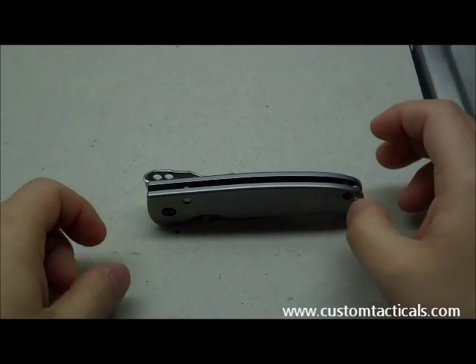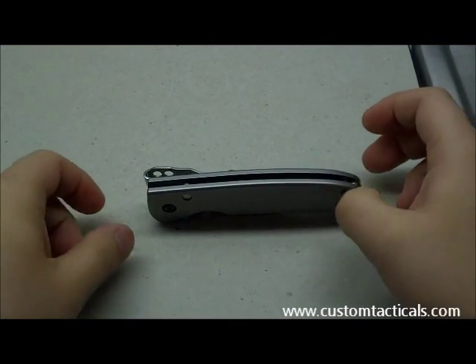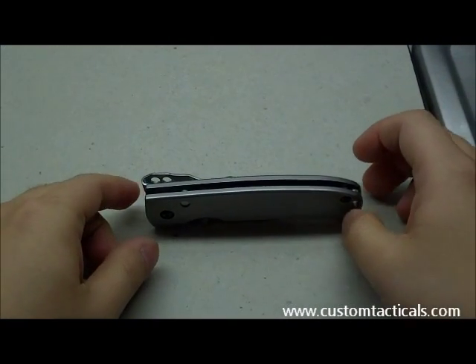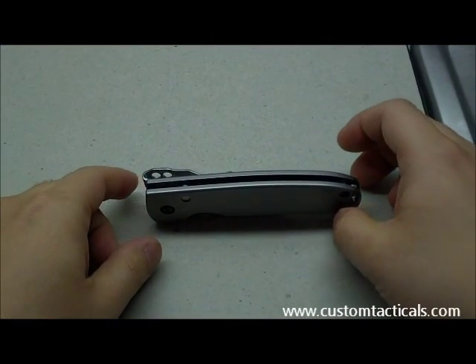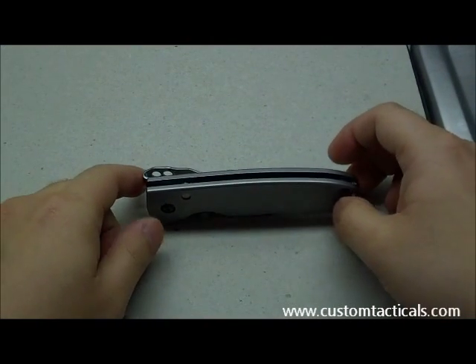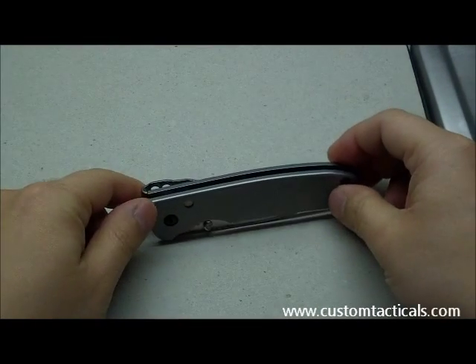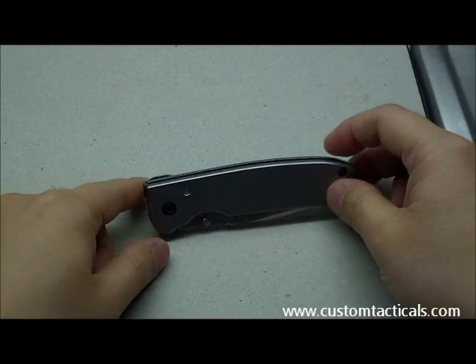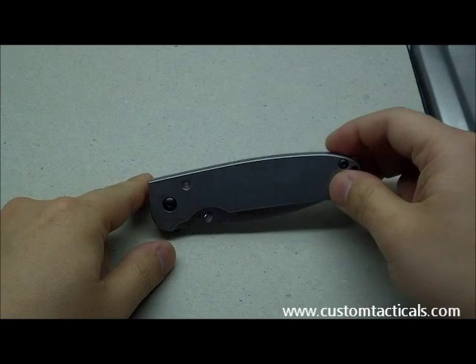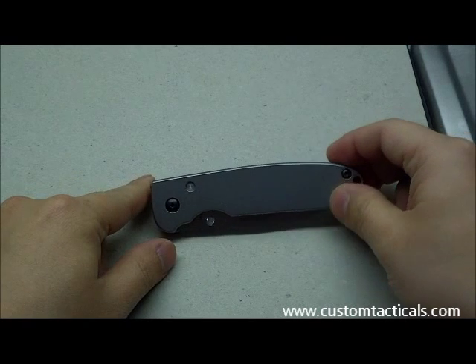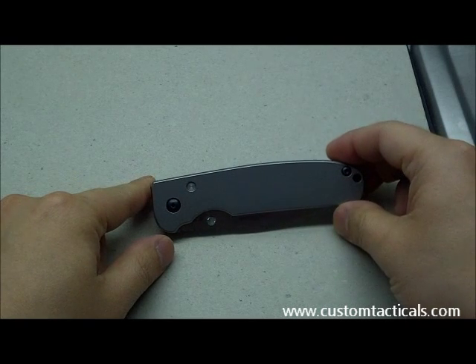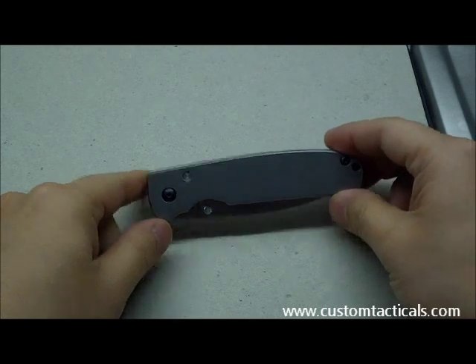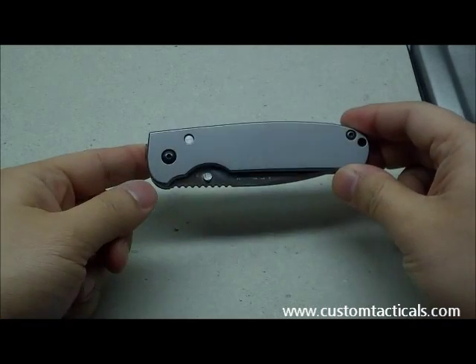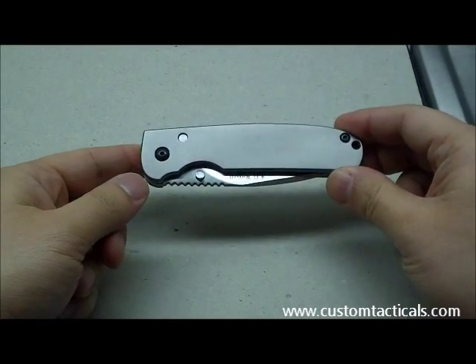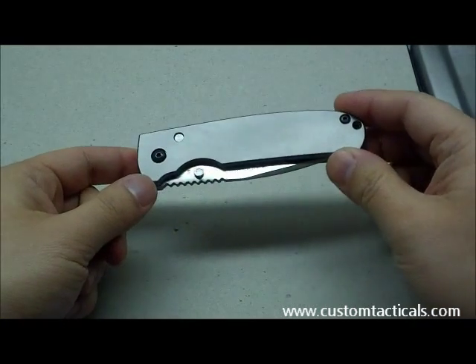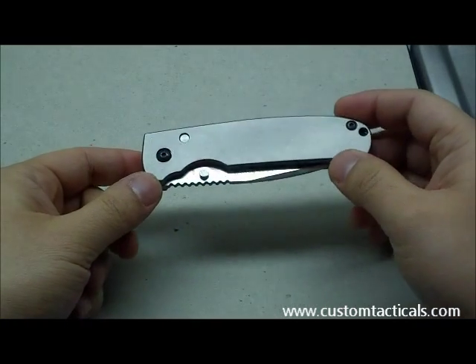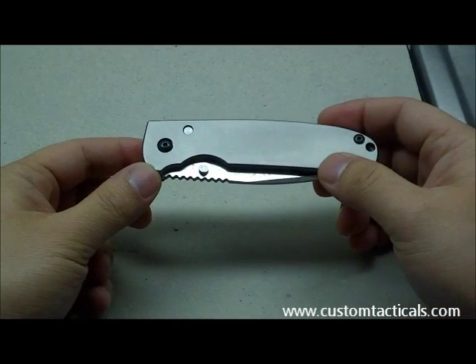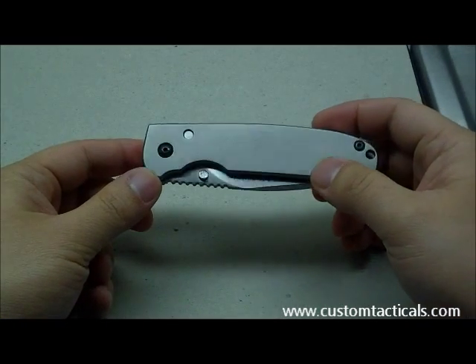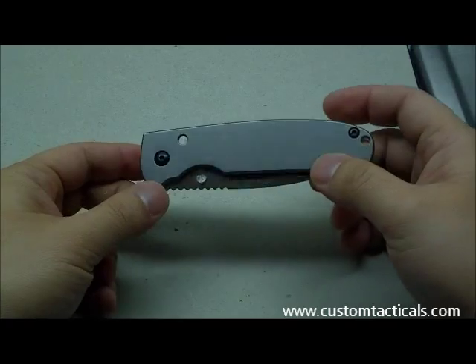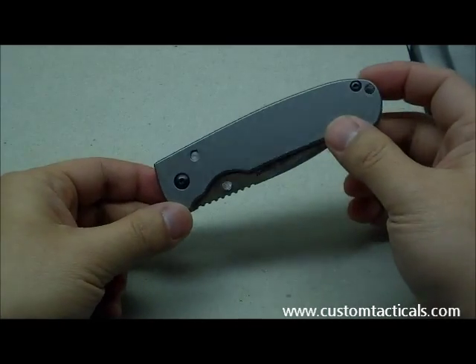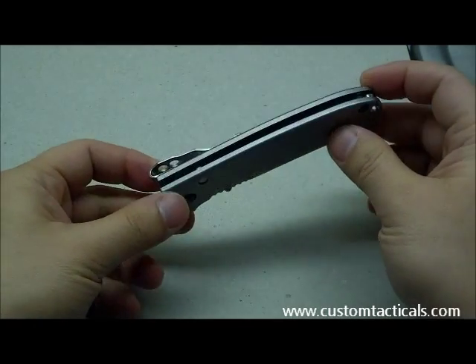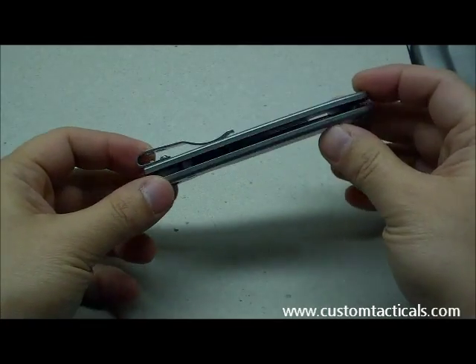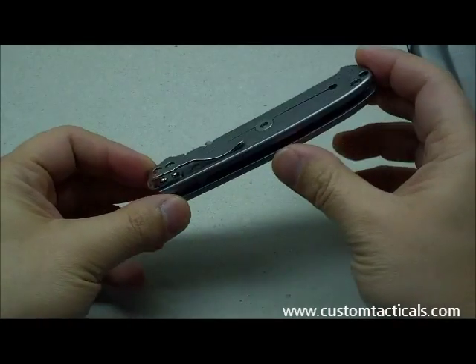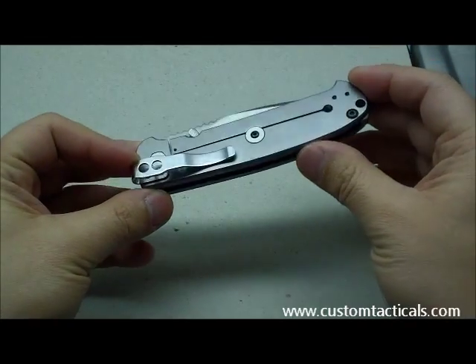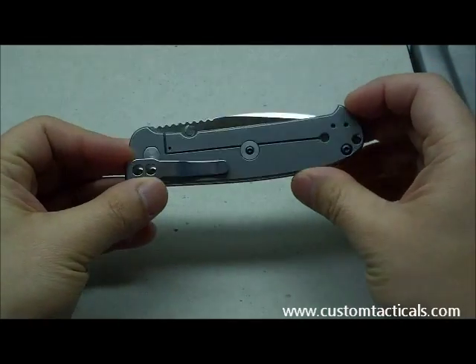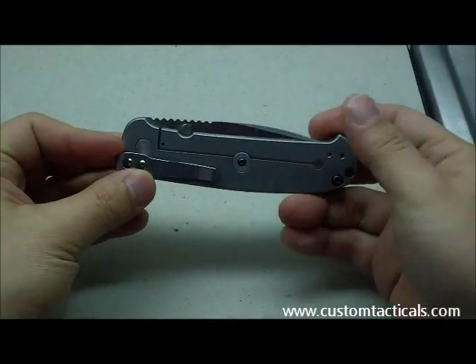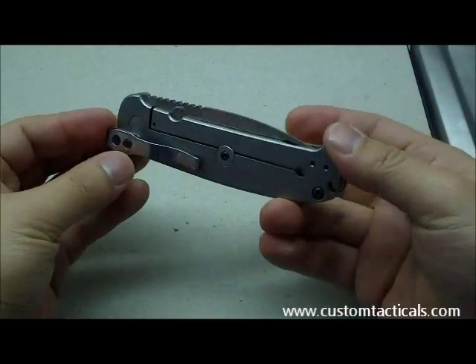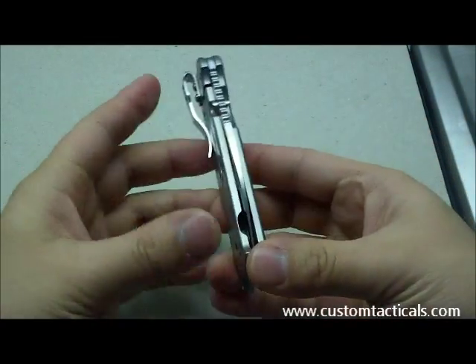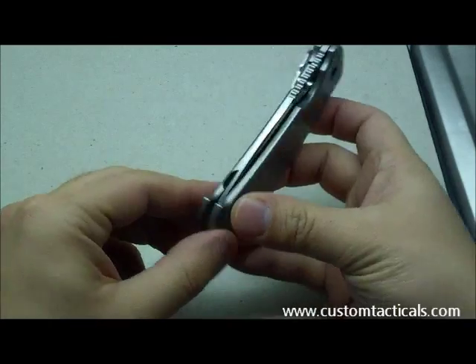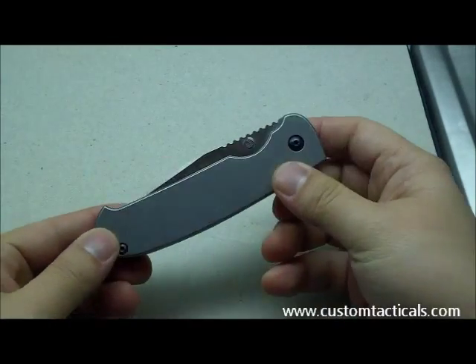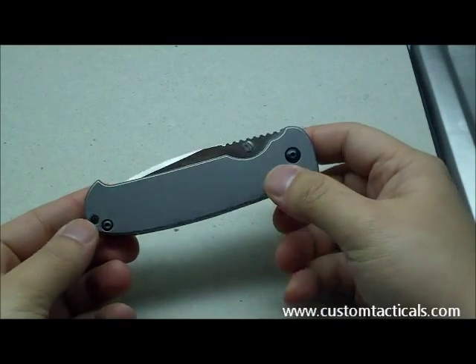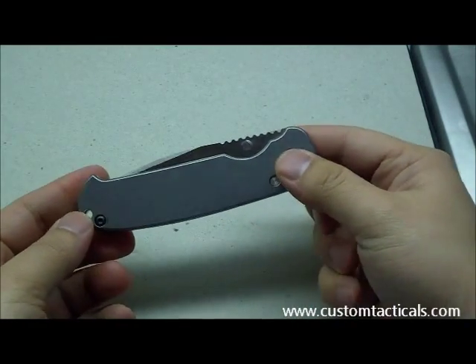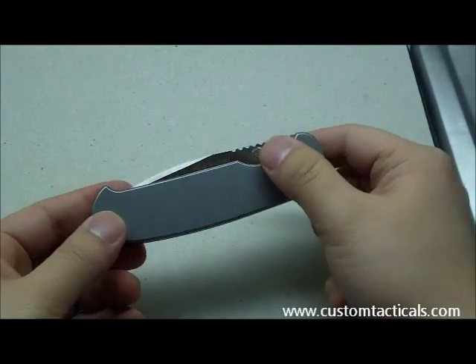CustomTactile.com here, and the knife I'm reviewing today is the A.G. Russell Achius. Achius is Latin for edge or sharpness, and that's the reason why A.G. Russell chose the name when they developed what they are calling the ultimate folder.